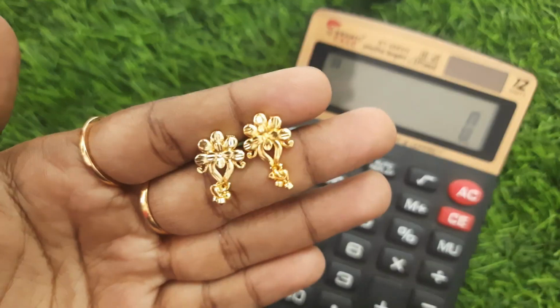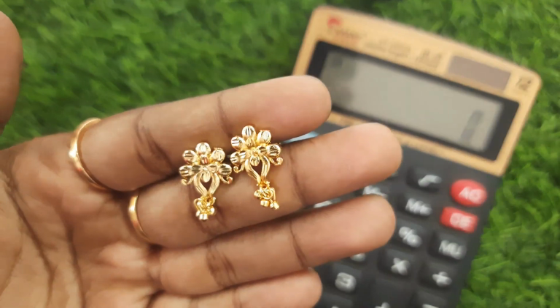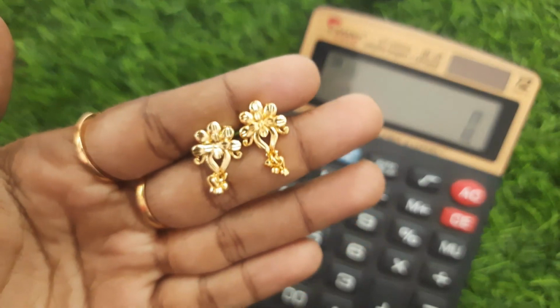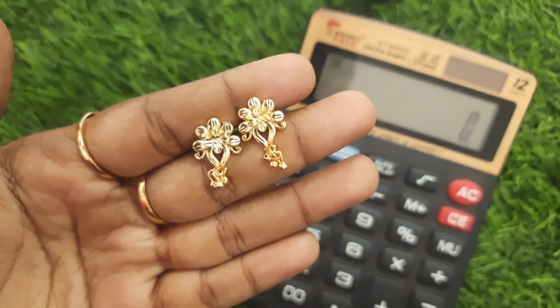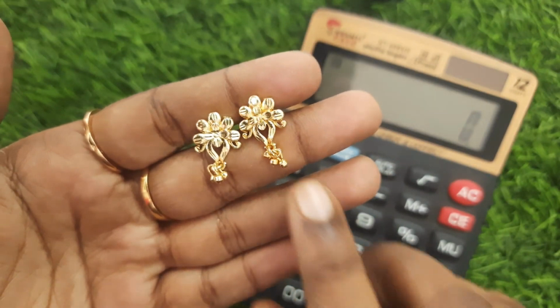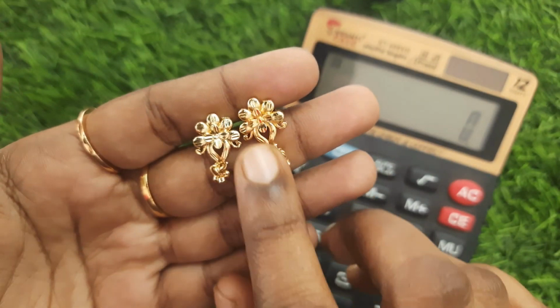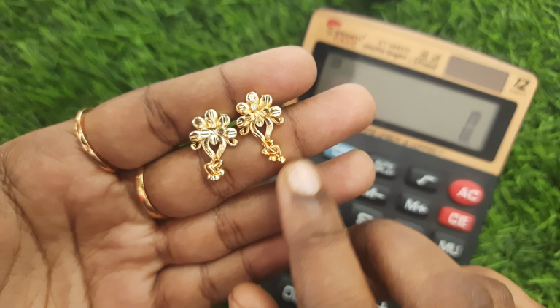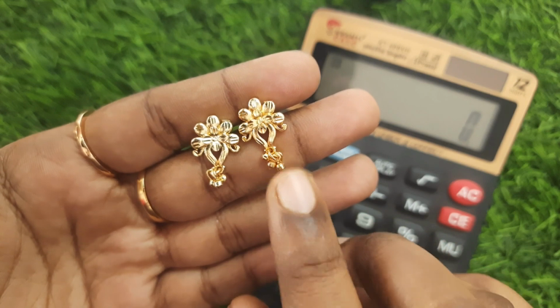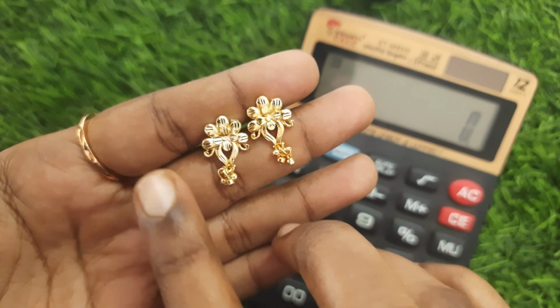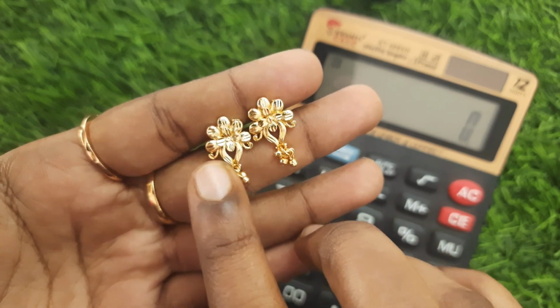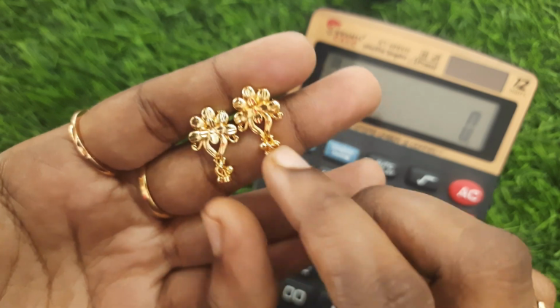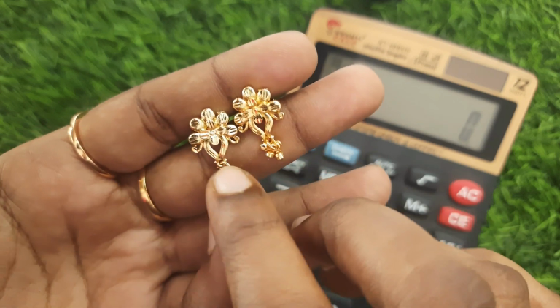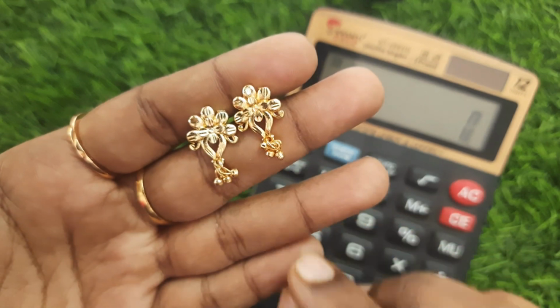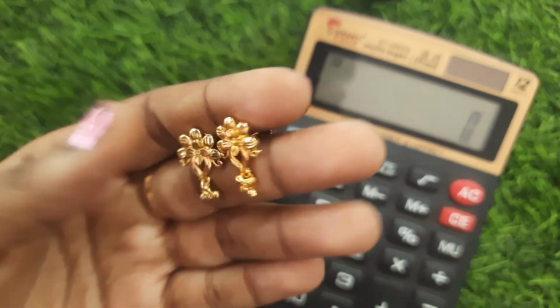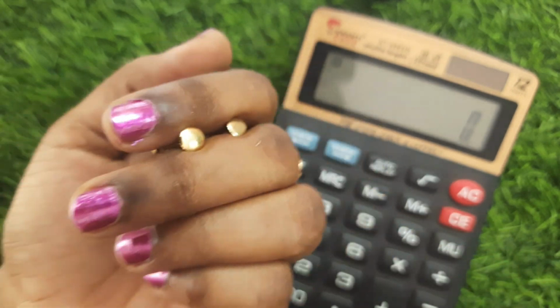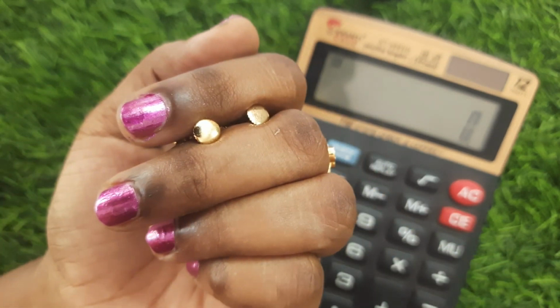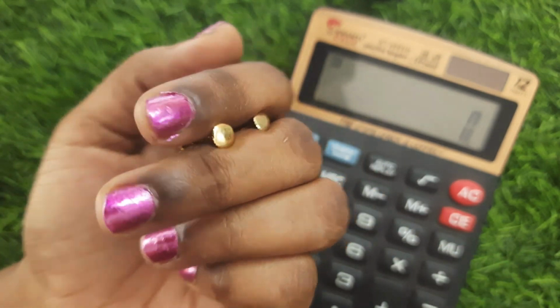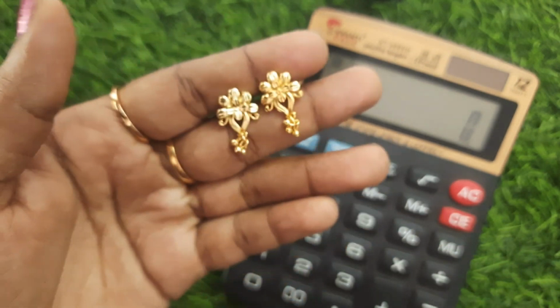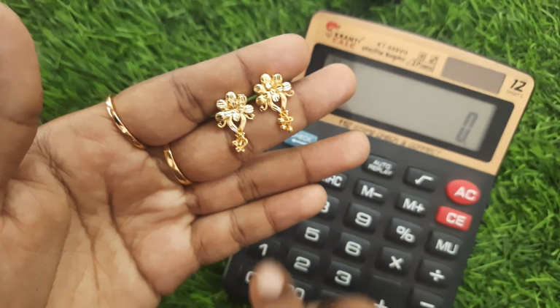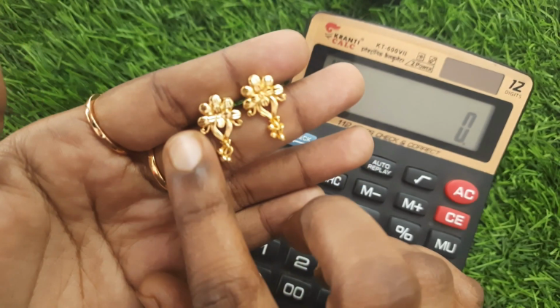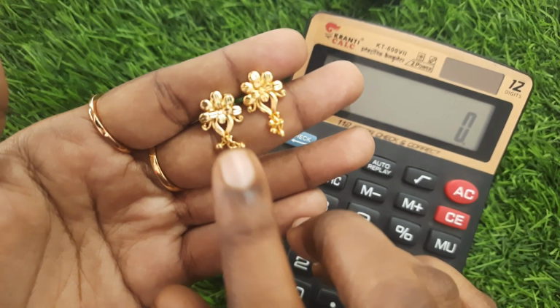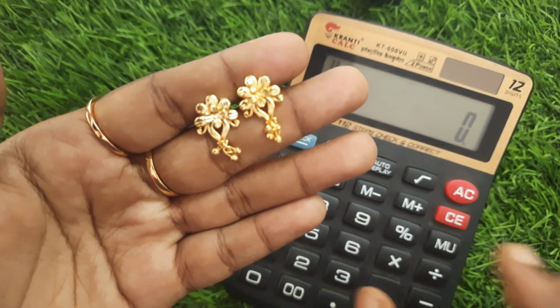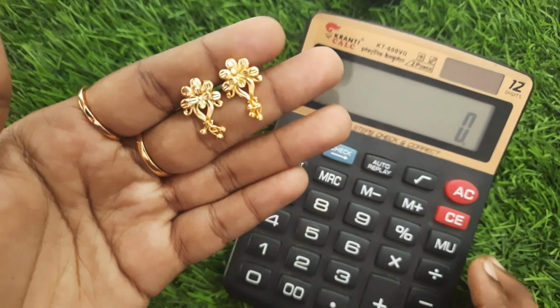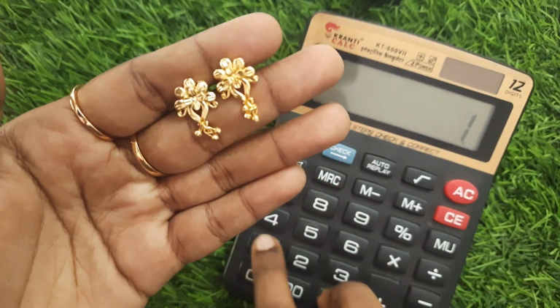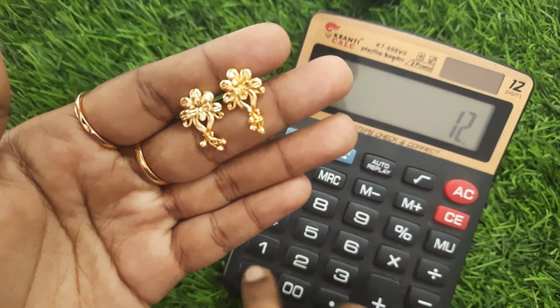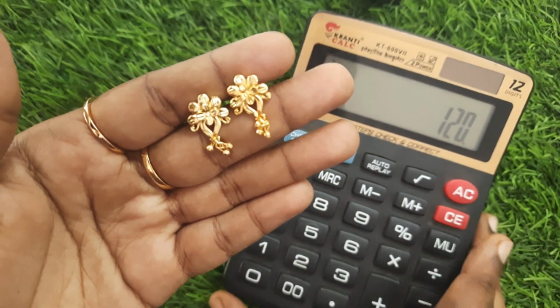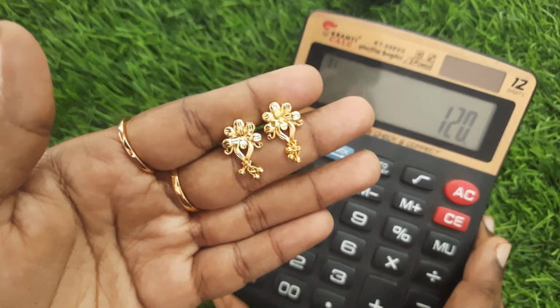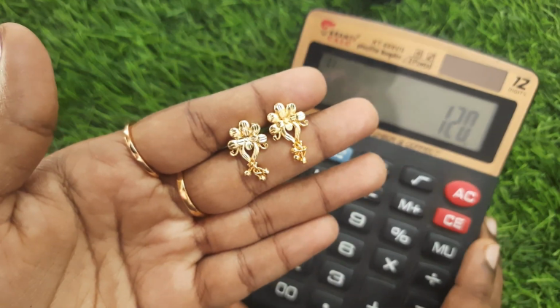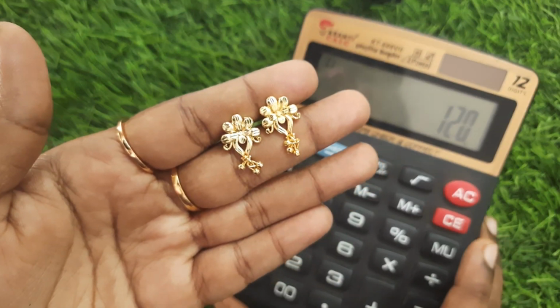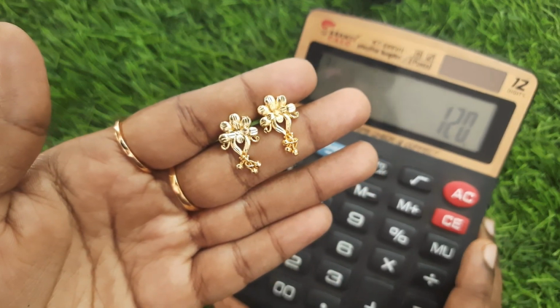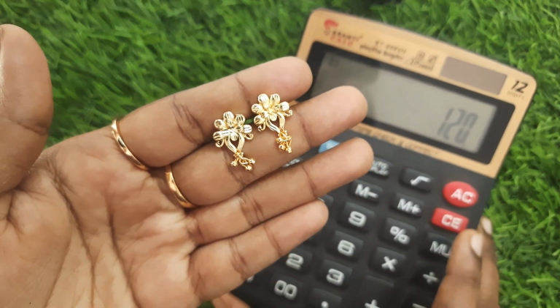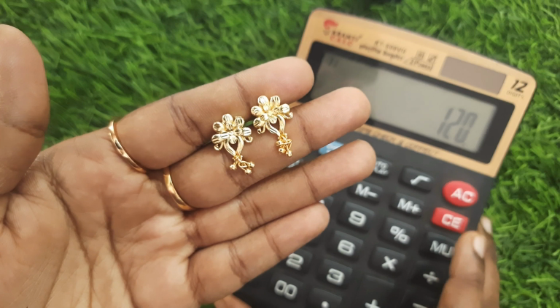In the earring, floor designs. Forming finishing, gold hankings. Backside screw back. Very perfect. Premium quality. This price is 120 rupees. Just screenshot your WhatsApp number.